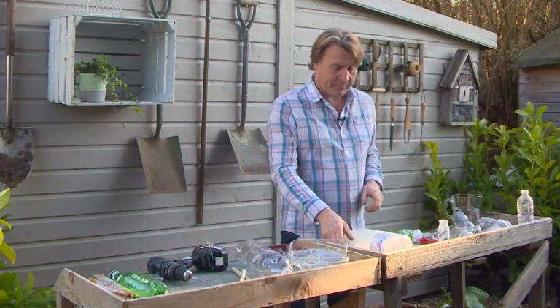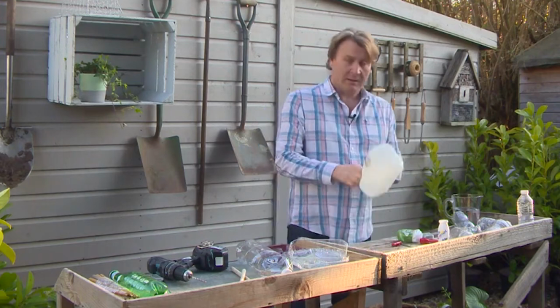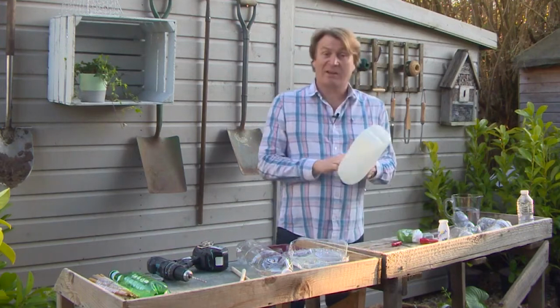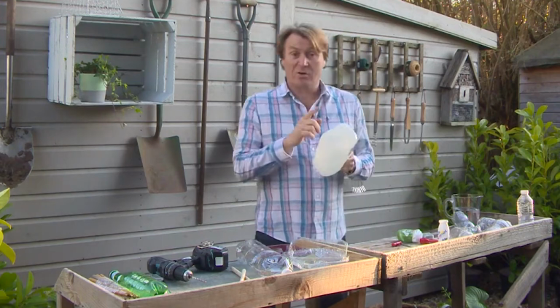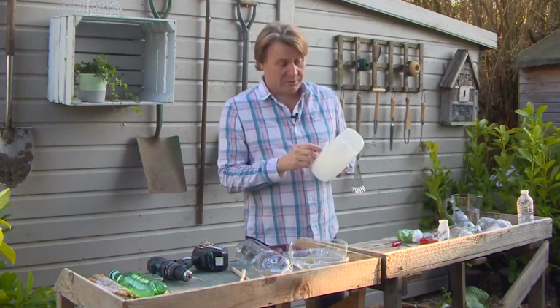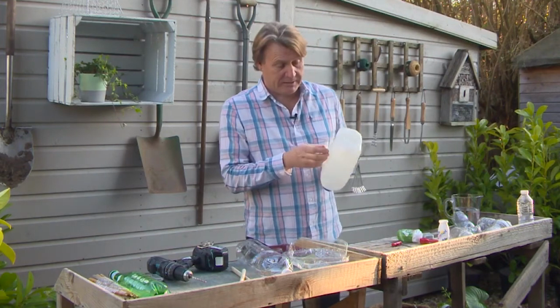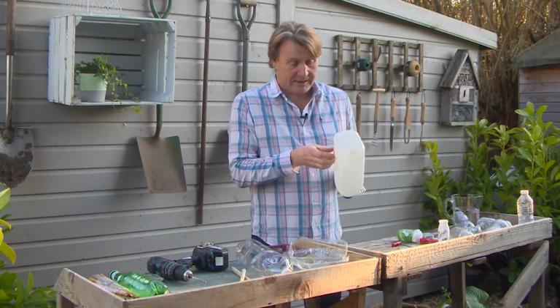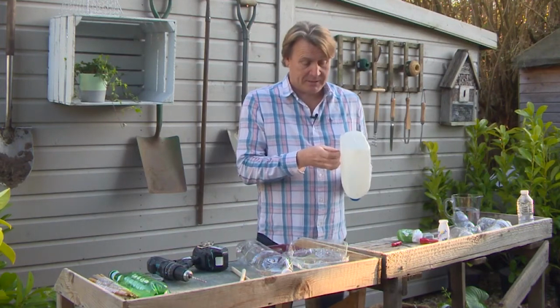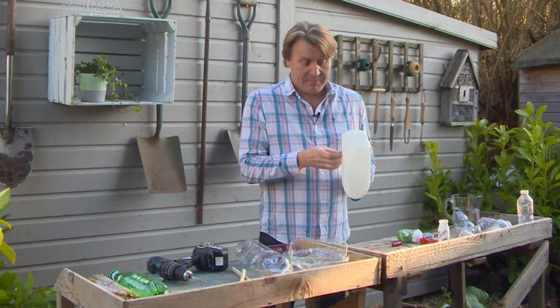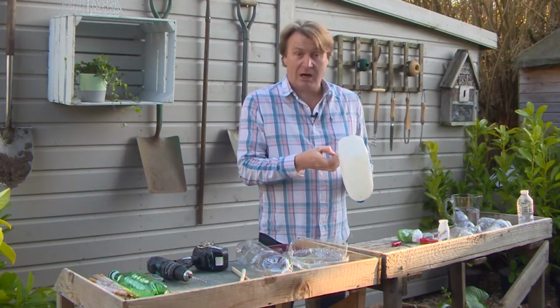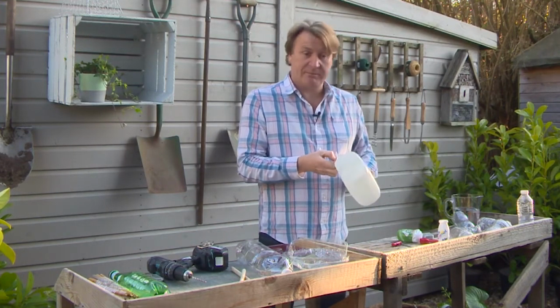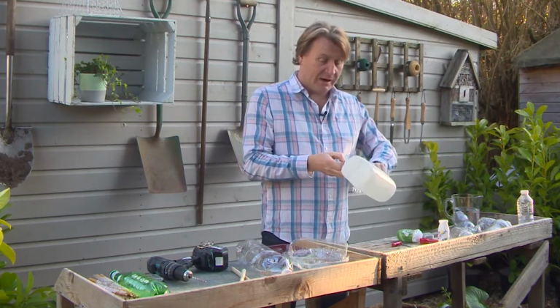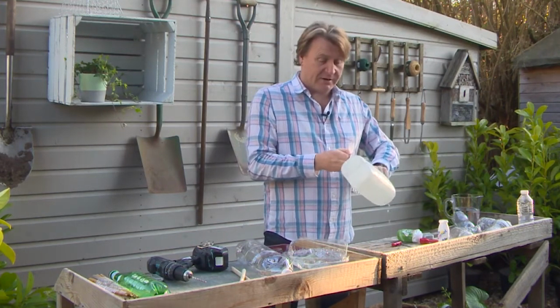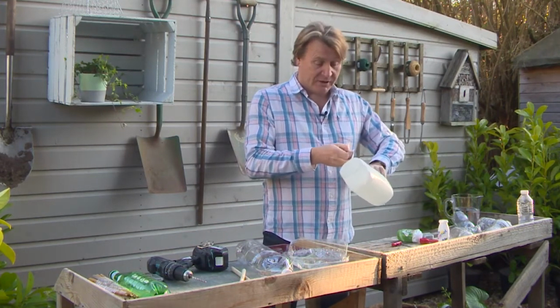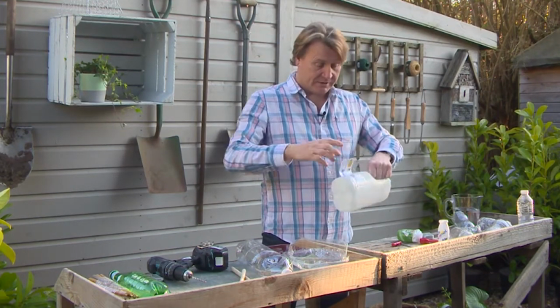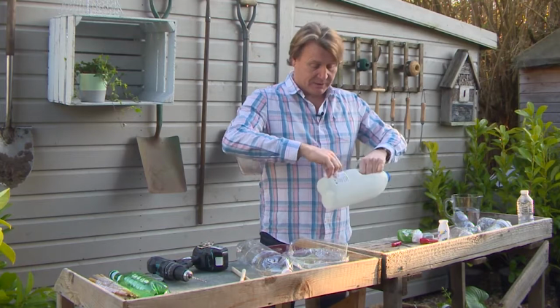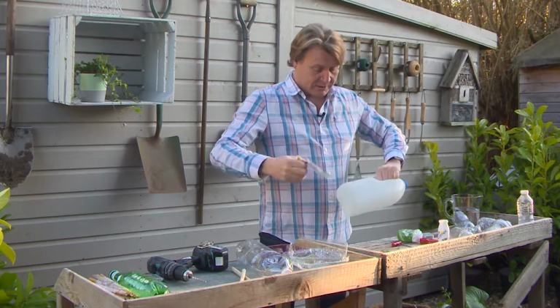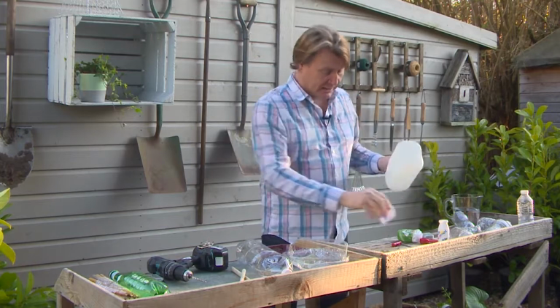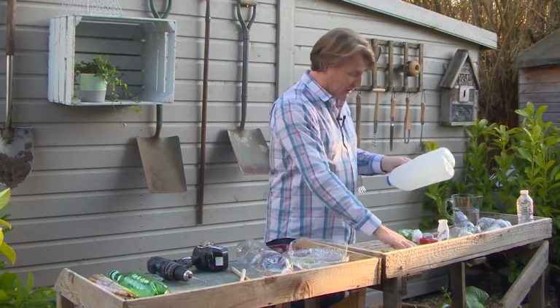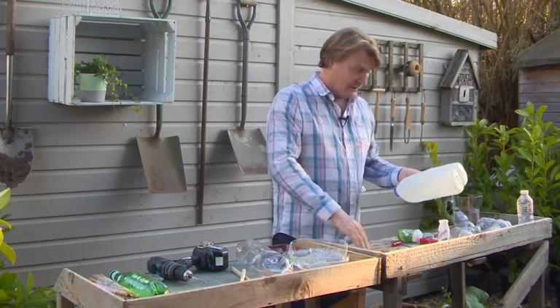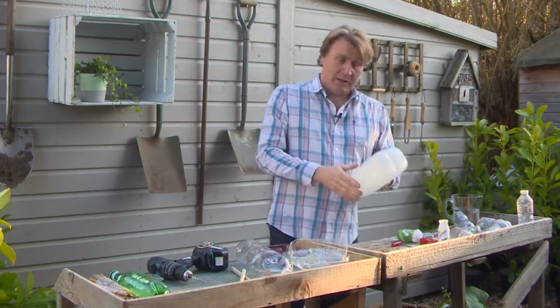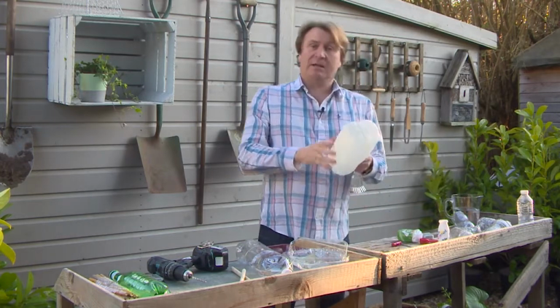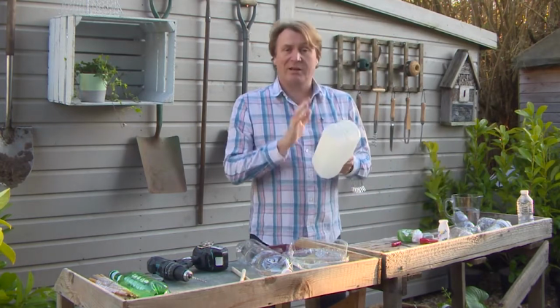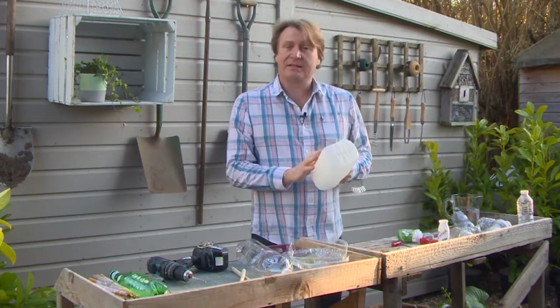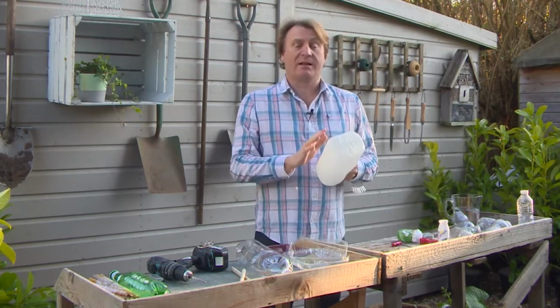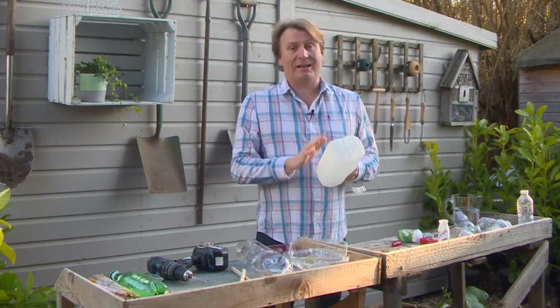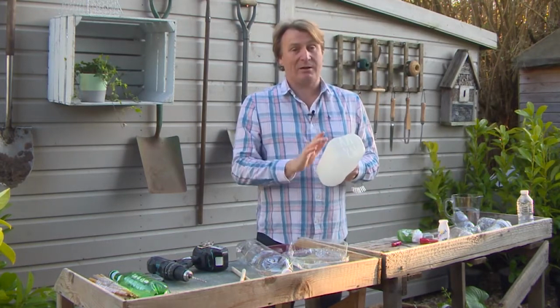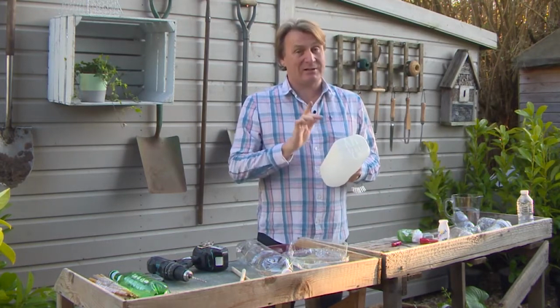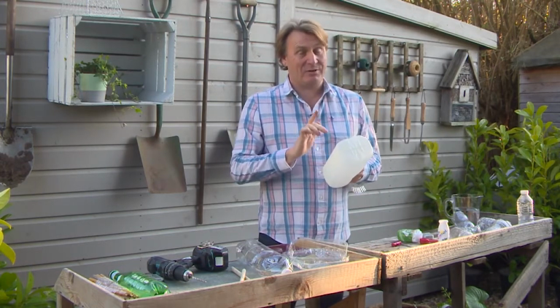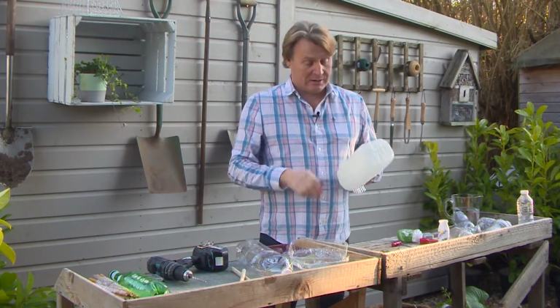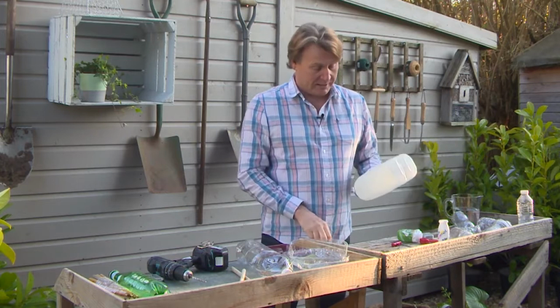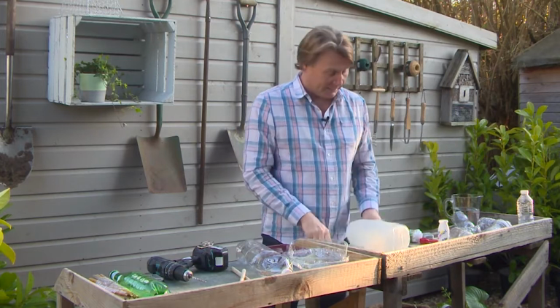I've got a great use for these here — milk cartons, various different sizes. Just take the label off. You can turn this into something that will help you save time in the garden.